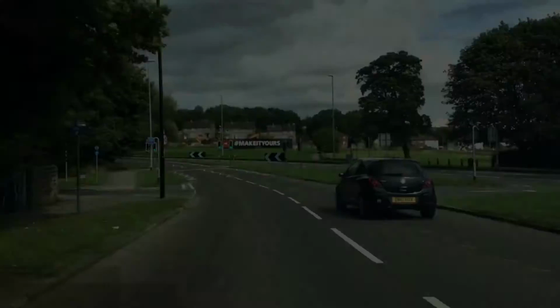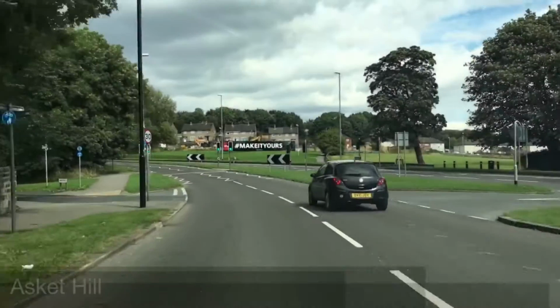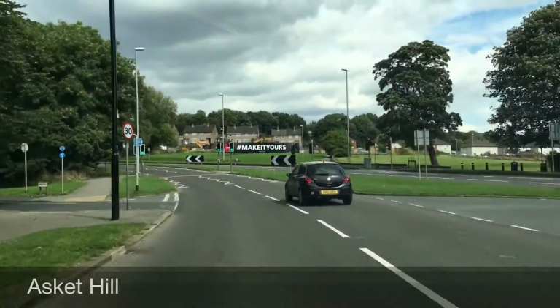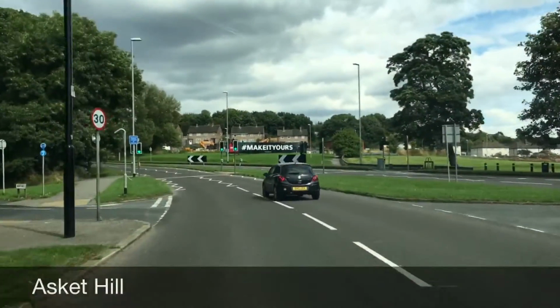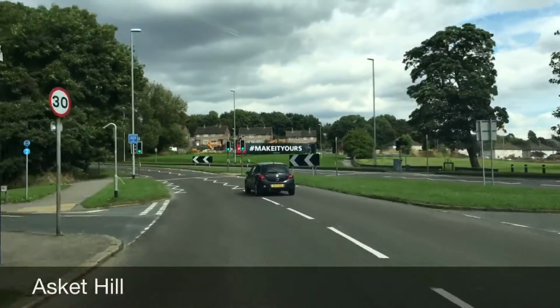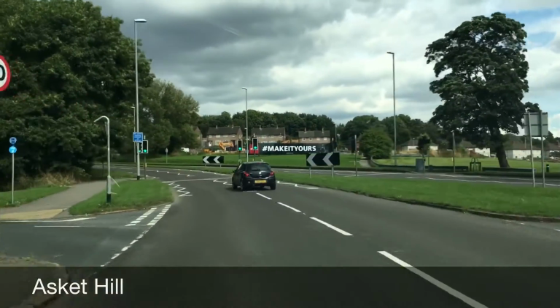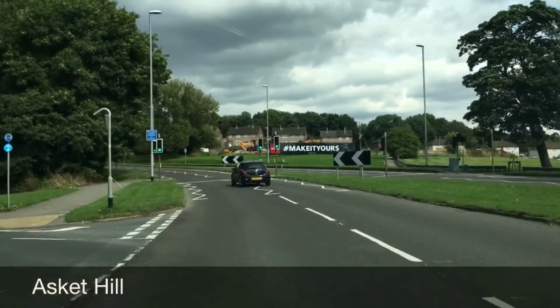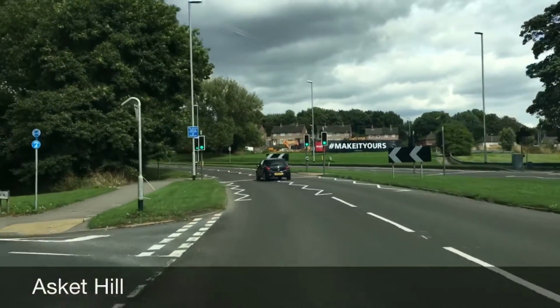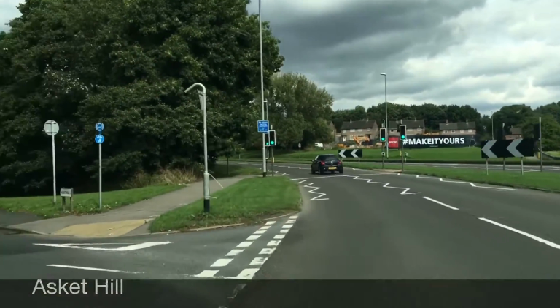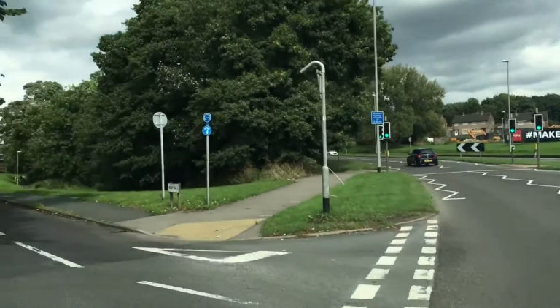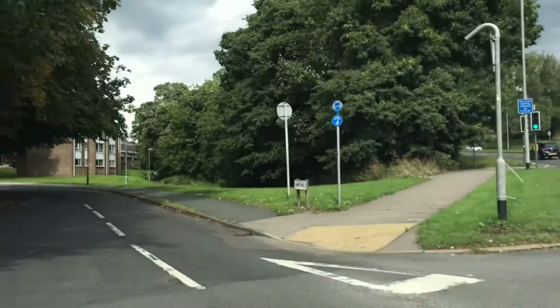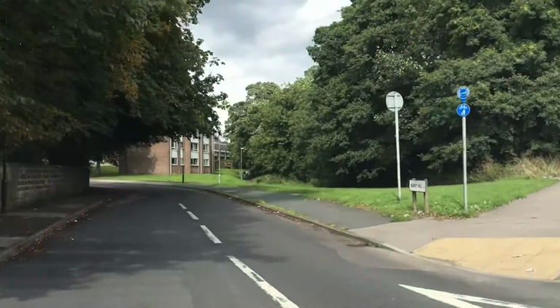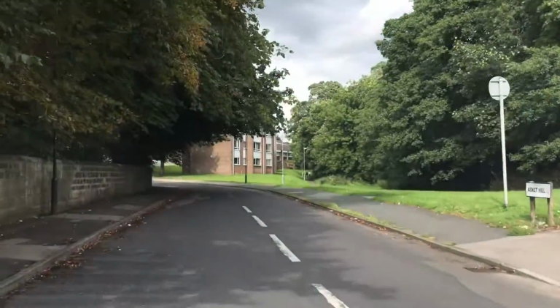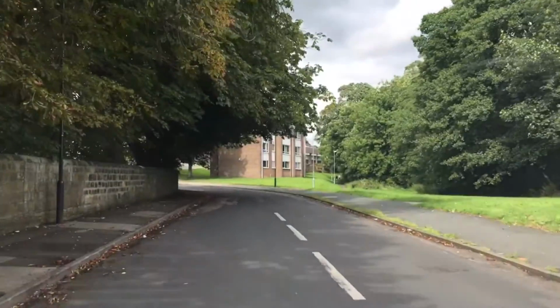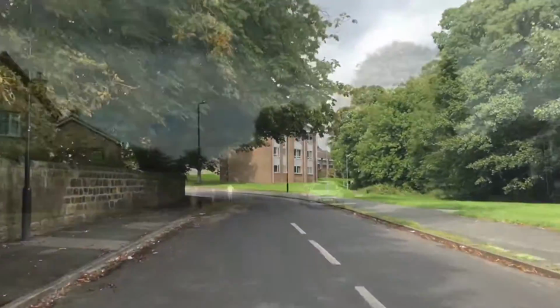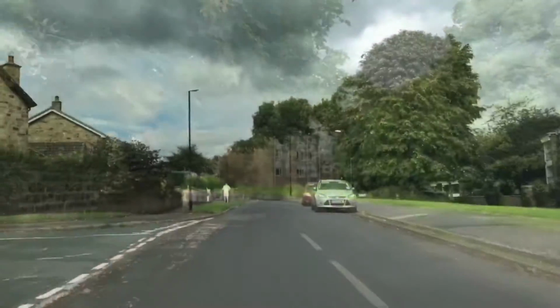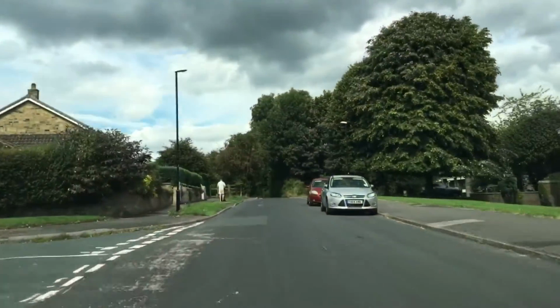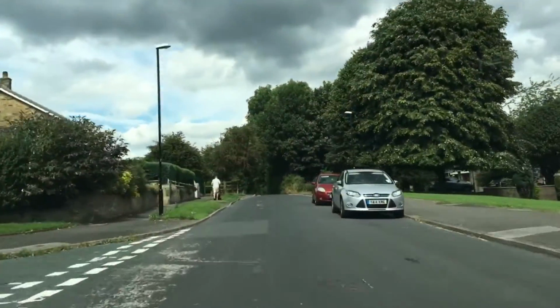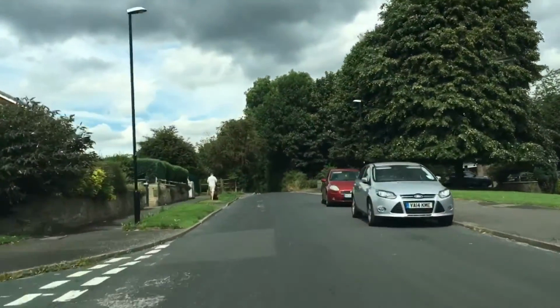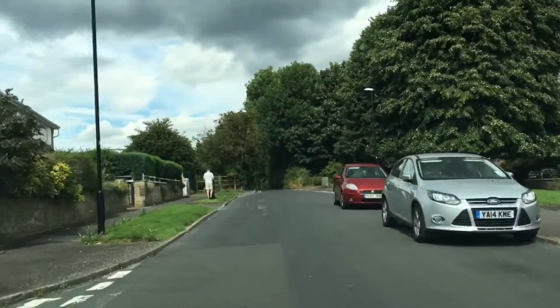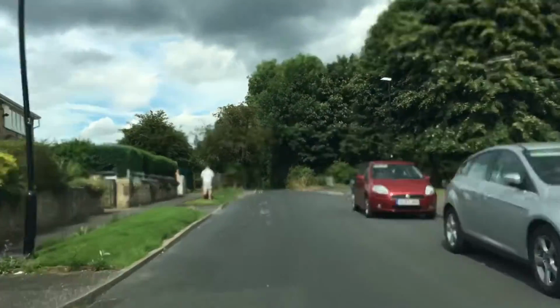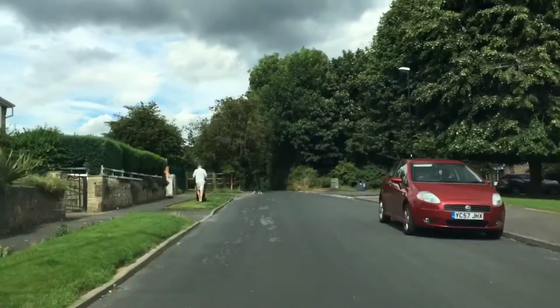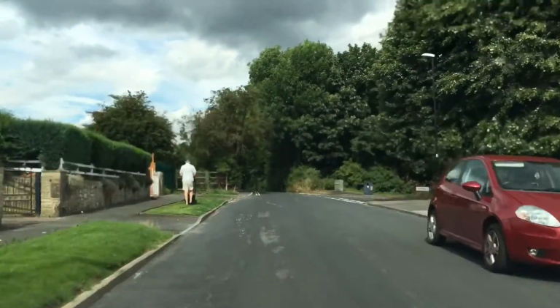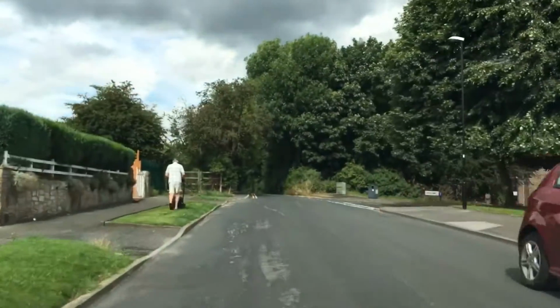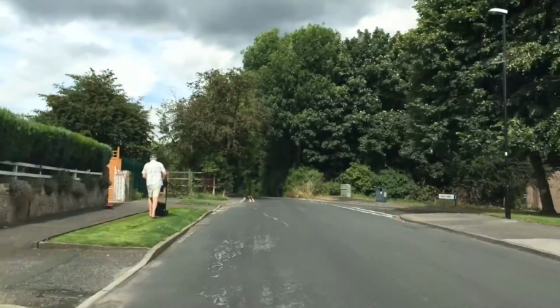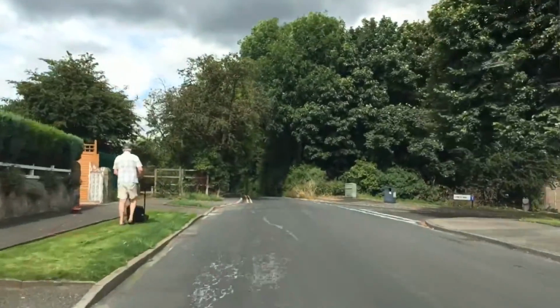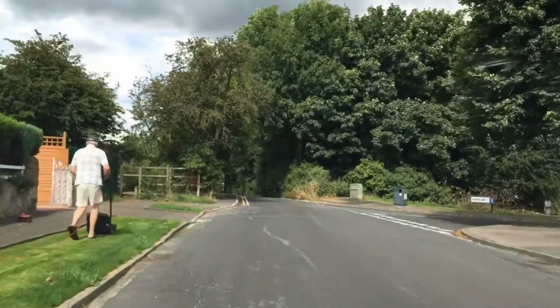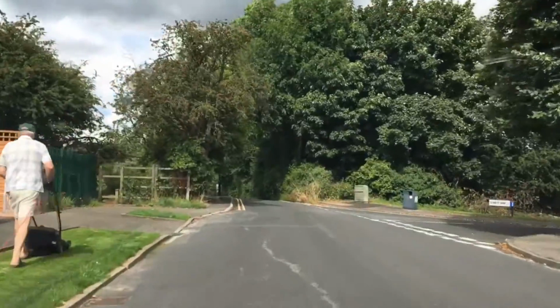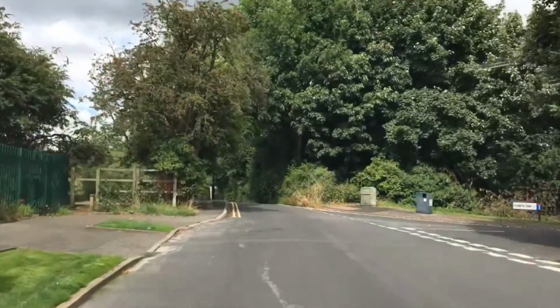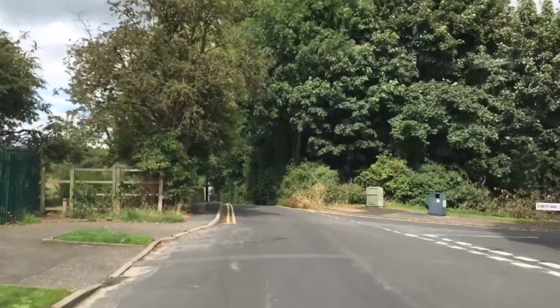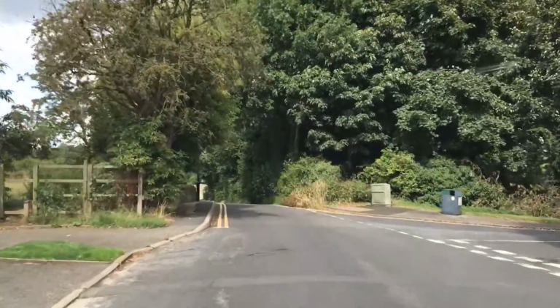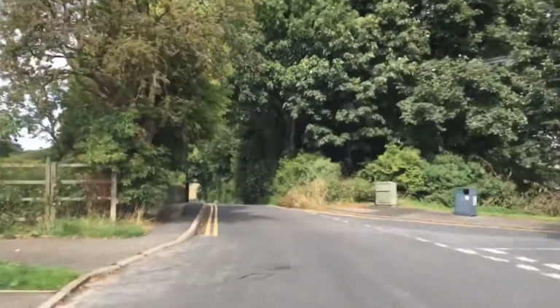In this video I'll show you how to deal with Asket Hill. We're just coming off Easterly Road turning into Asket Hill here. It's gone from 40 to 30. Further along this road it gets very narrow — you can't really see what's coming the other way.